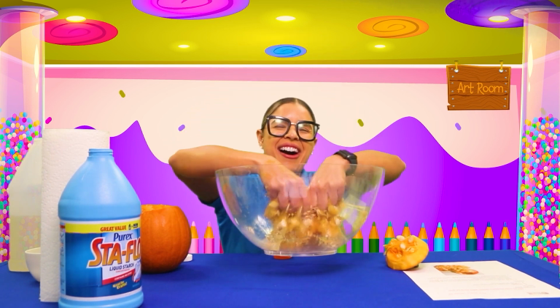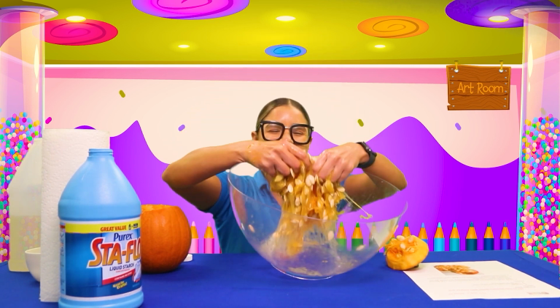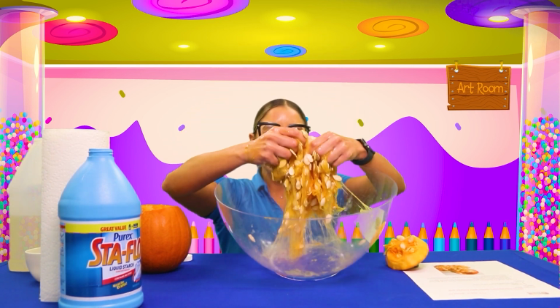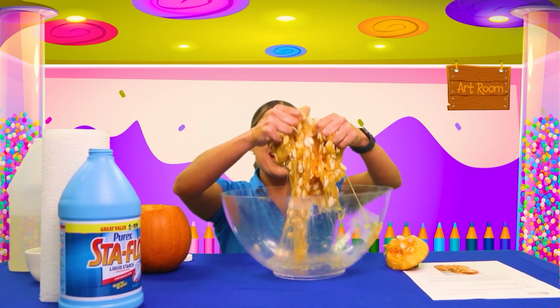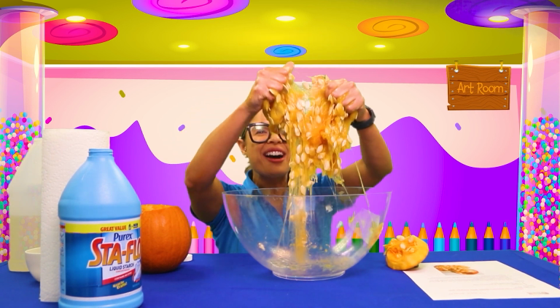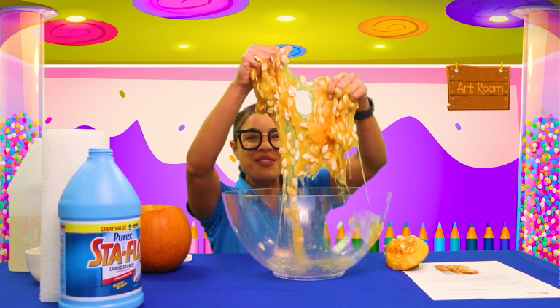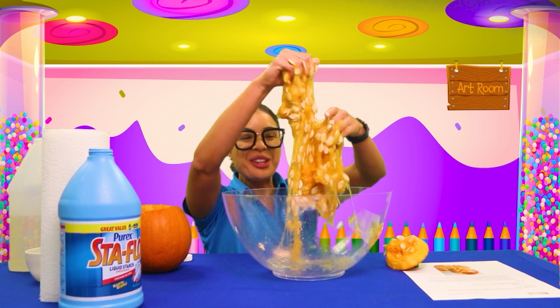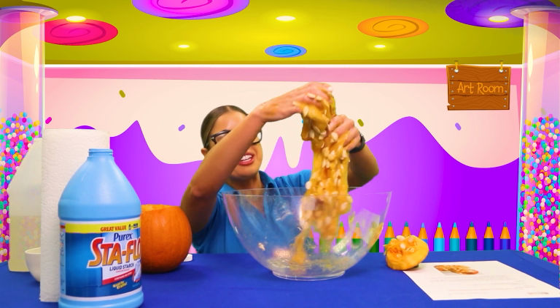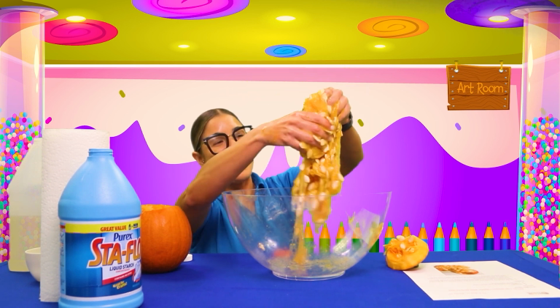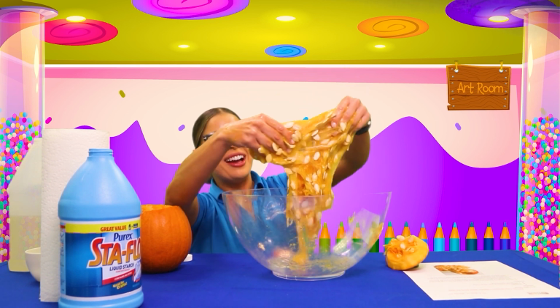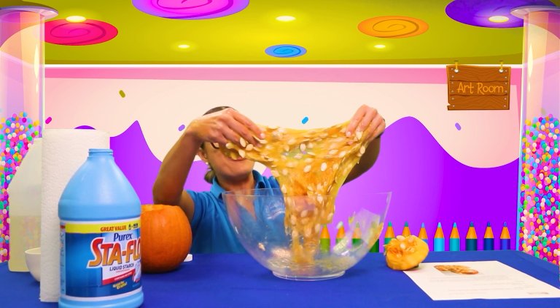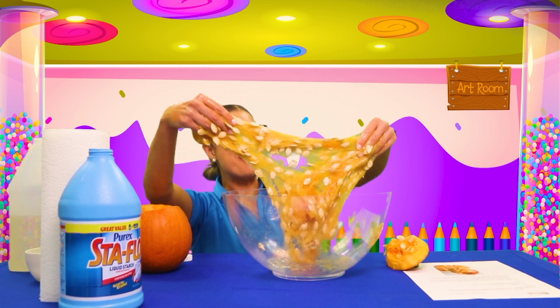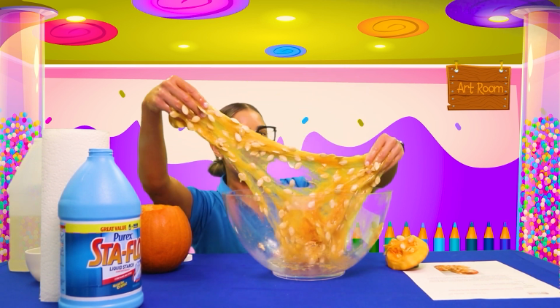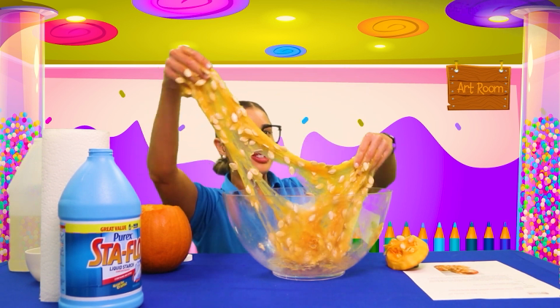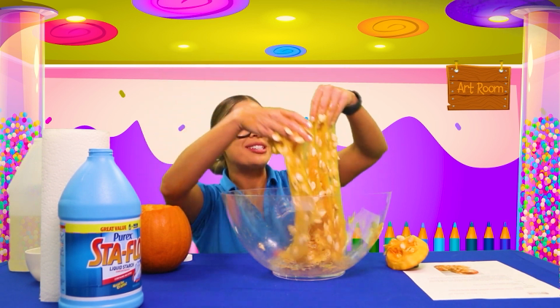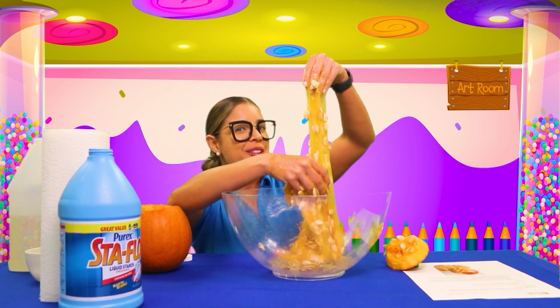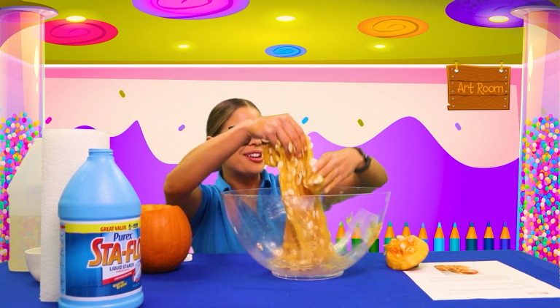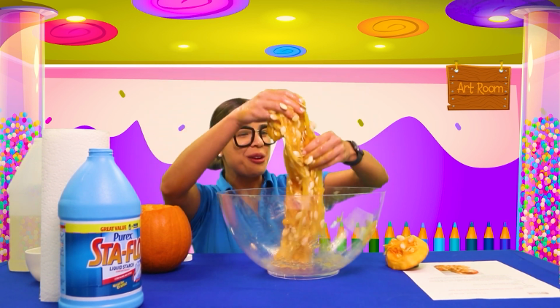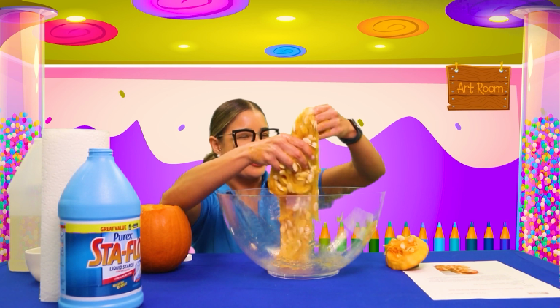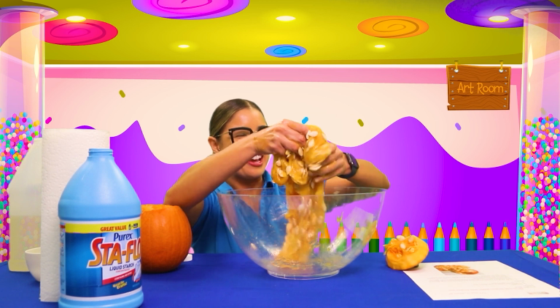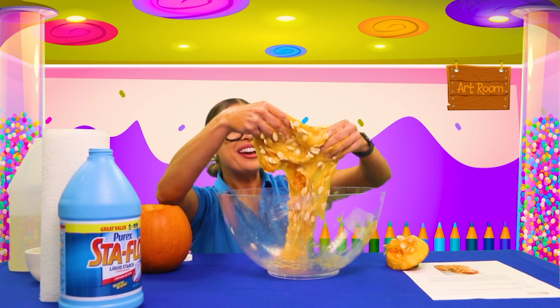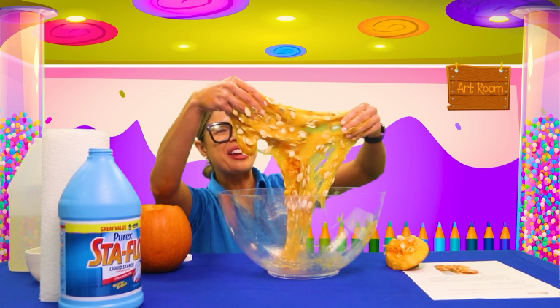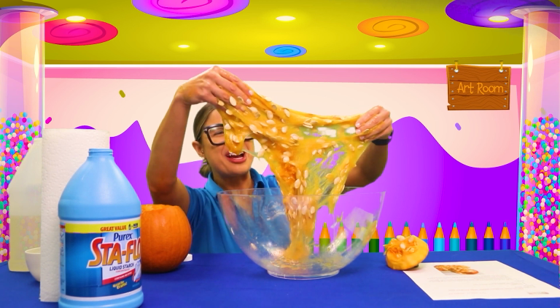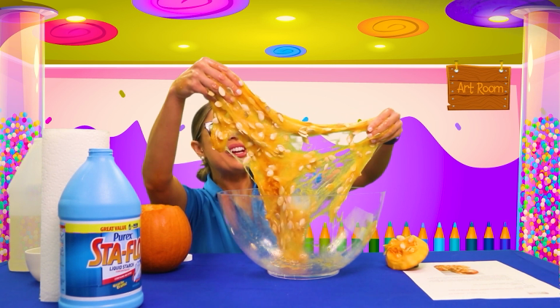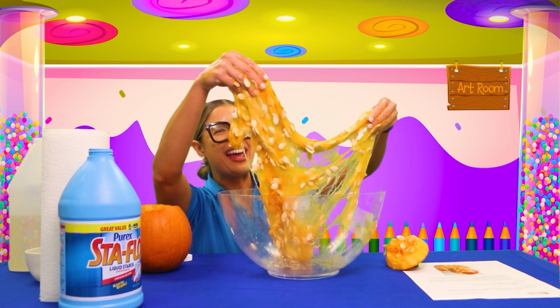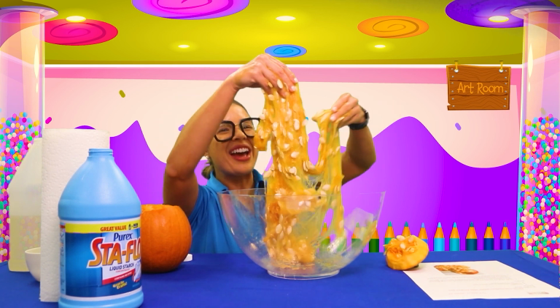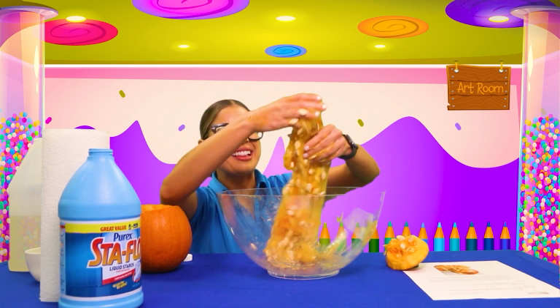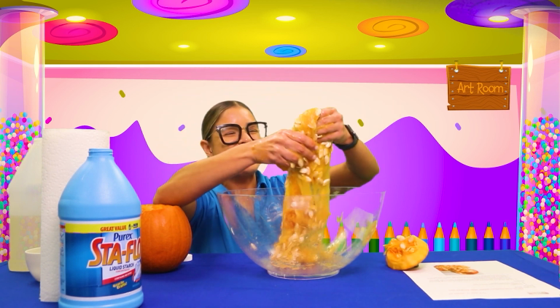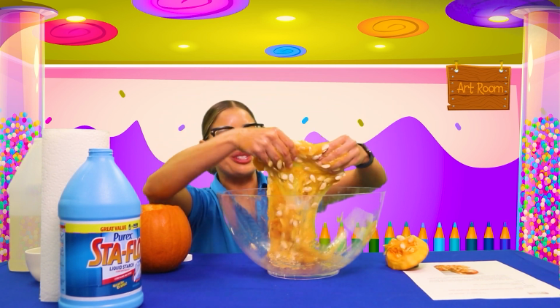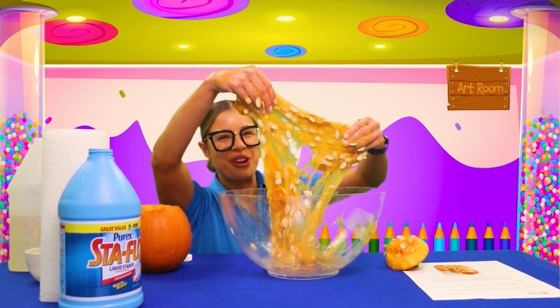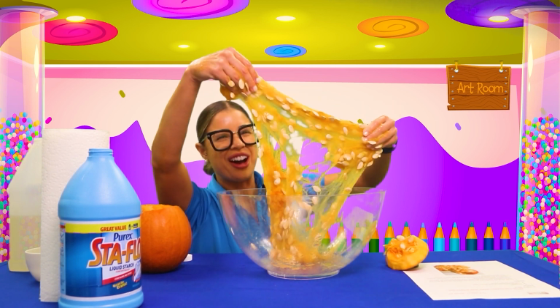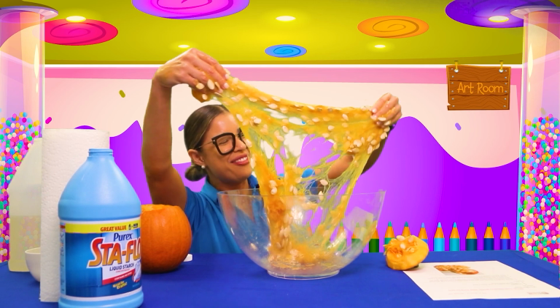All righty friends, how did everybody do with their pumpkin slime? Remember, take pictures because I want to see all of your pumpkin slime. We are going to head back to the classroom for some more fun. Come on!